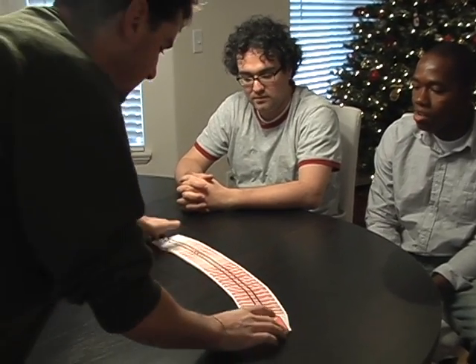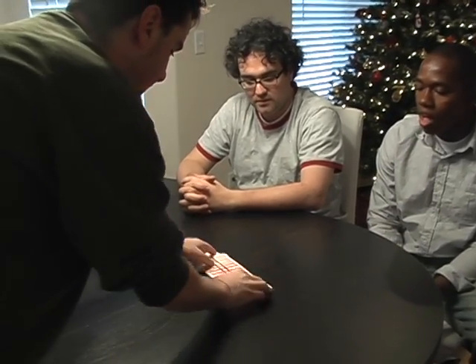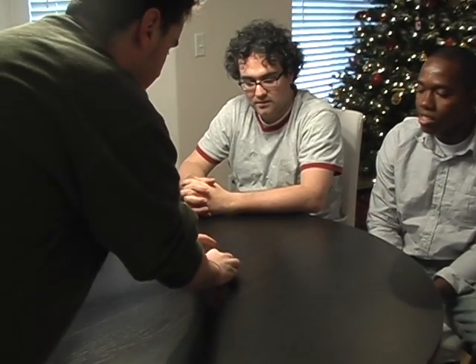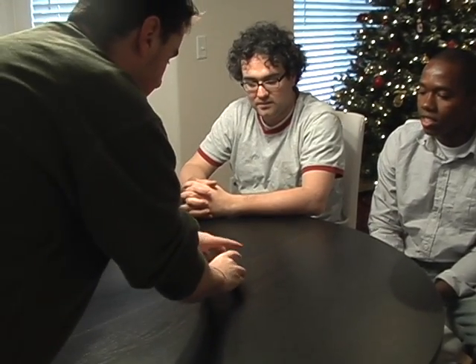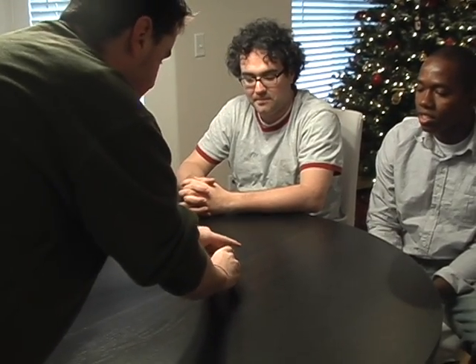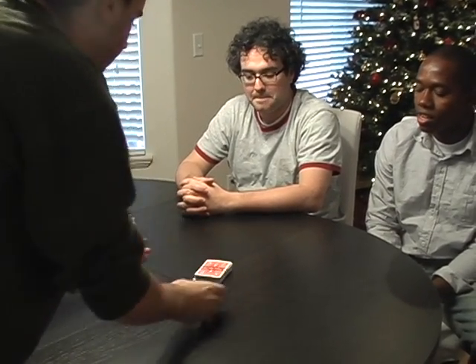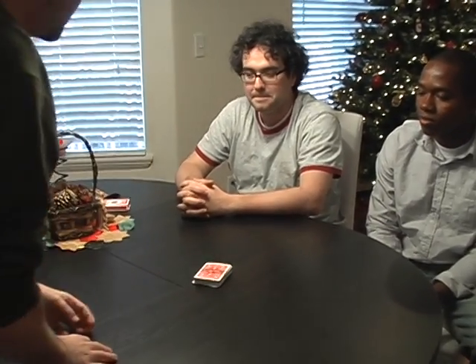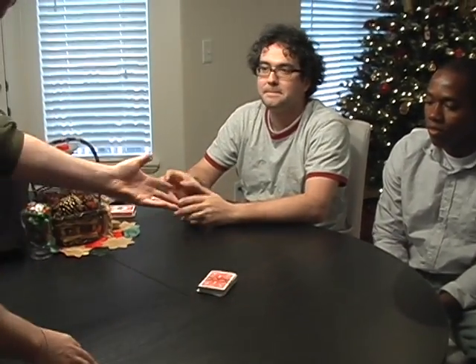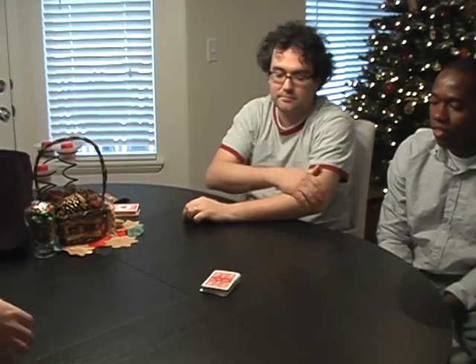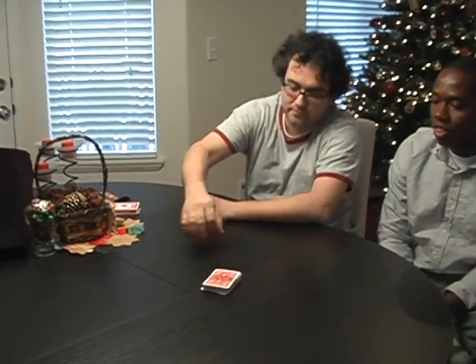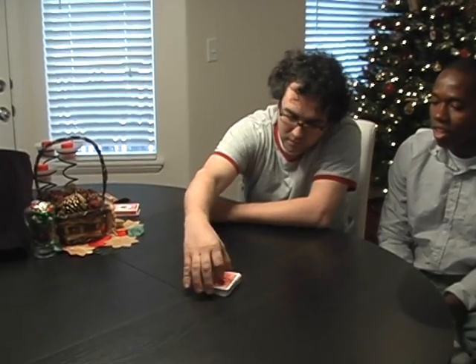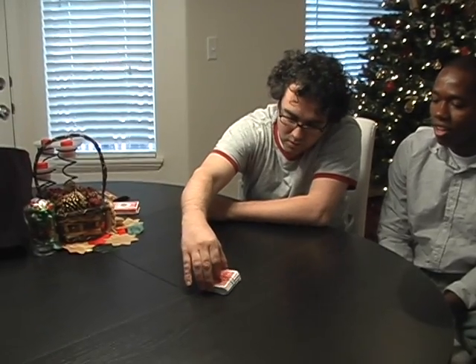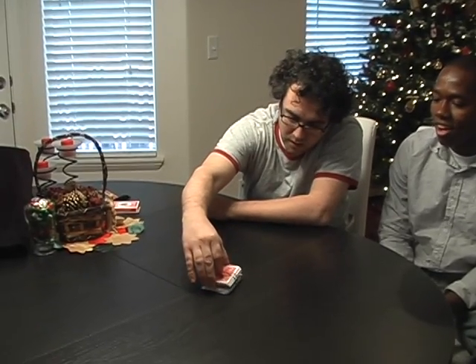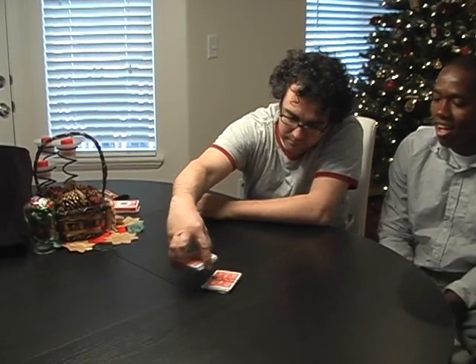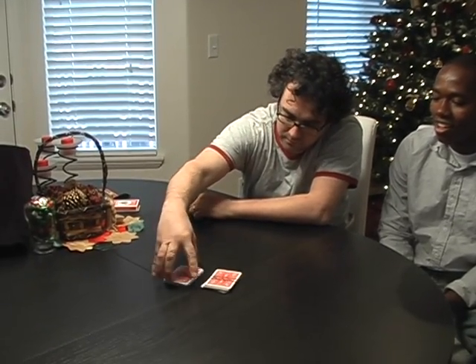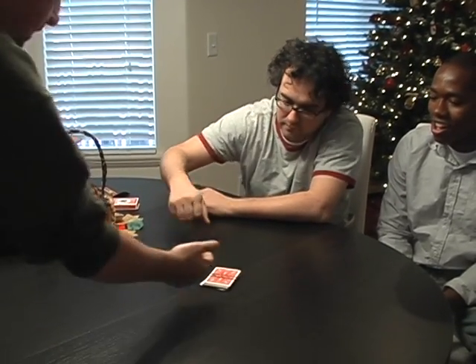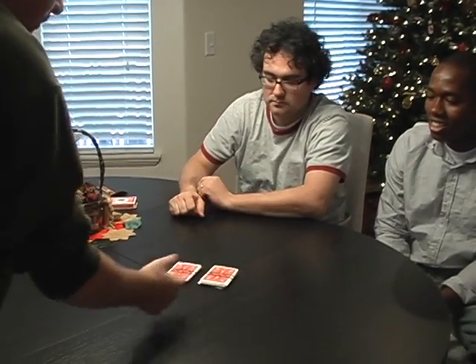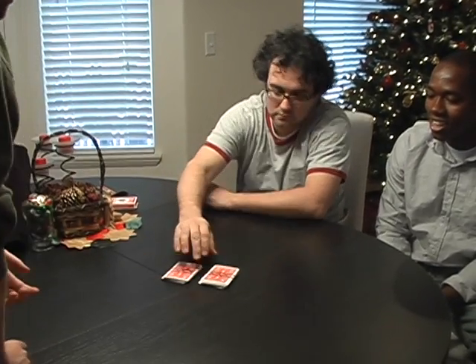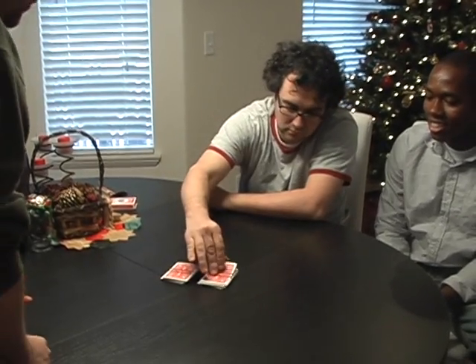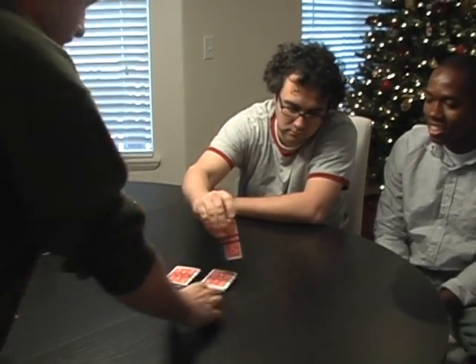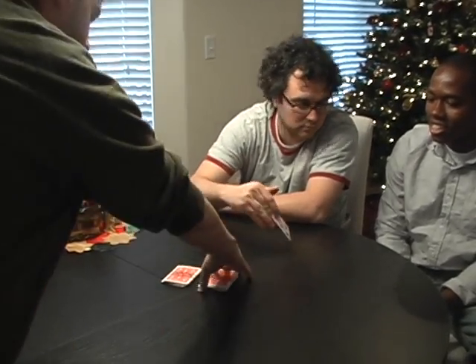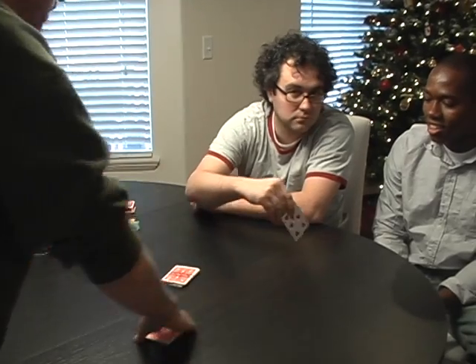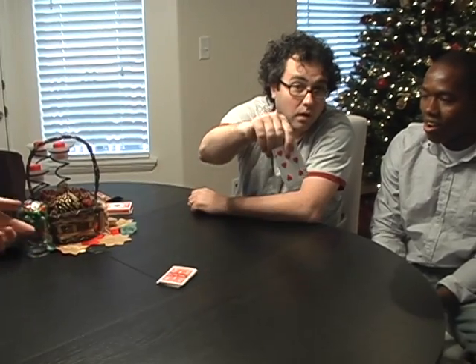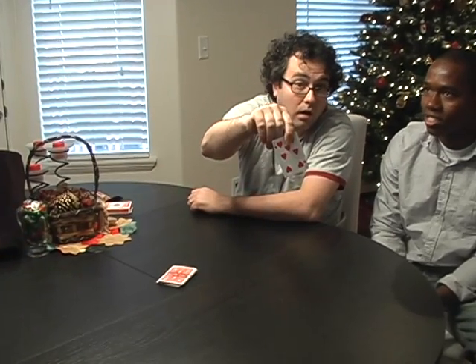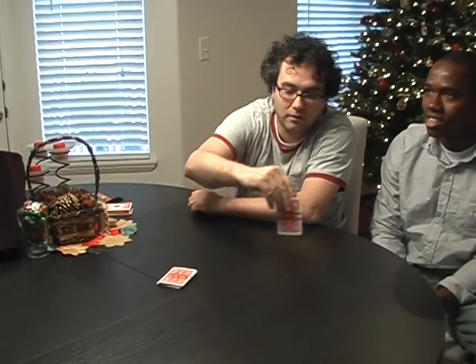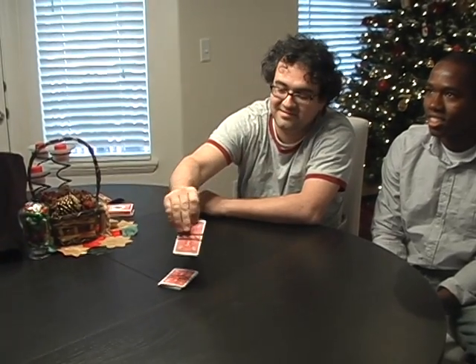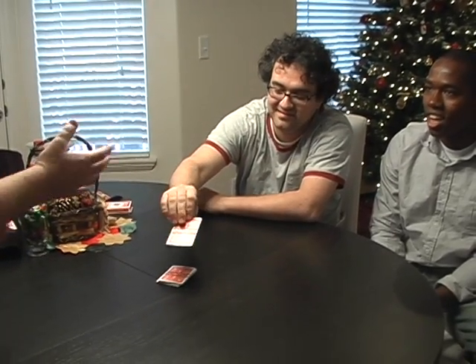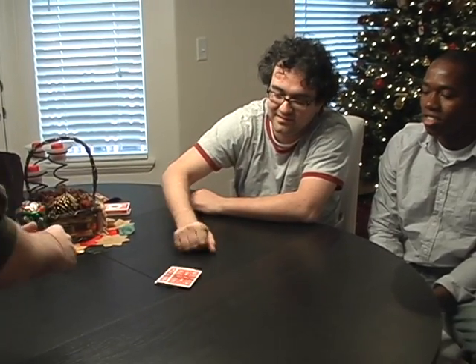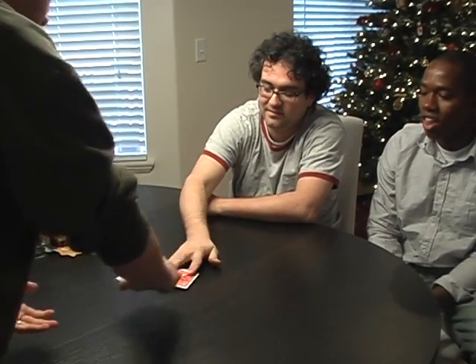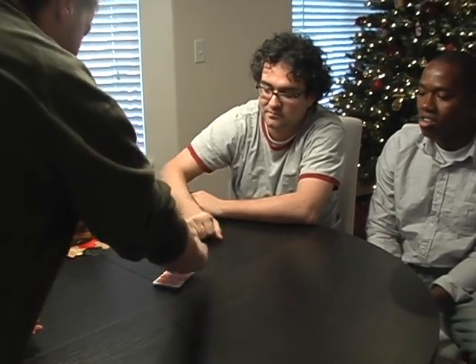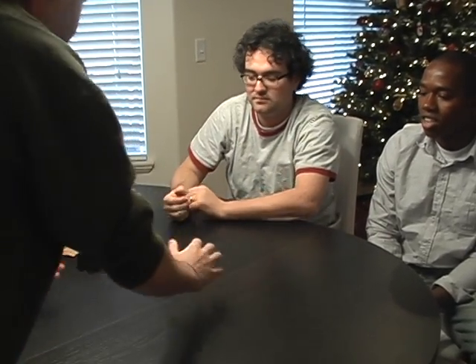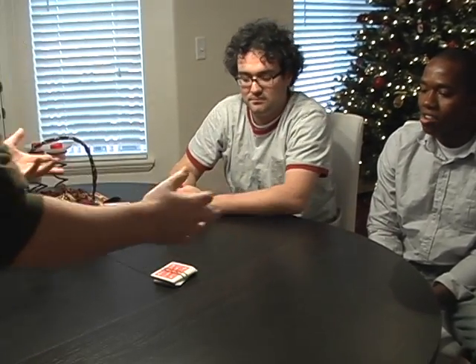Check this out — Damien, if you go ahead and cut the rope anywhere you like. No problem. Perfect. Take a look at the piece of rope you cut. Go ahead and show John, show the camera. Sure, why not. Place it back on there just like that. We'll complete the cut.